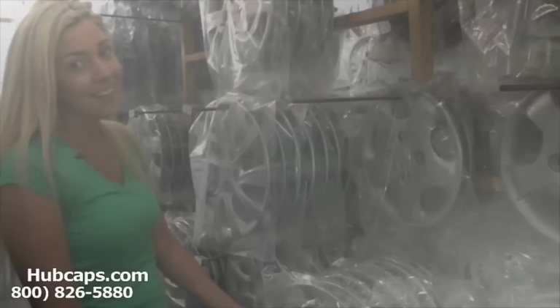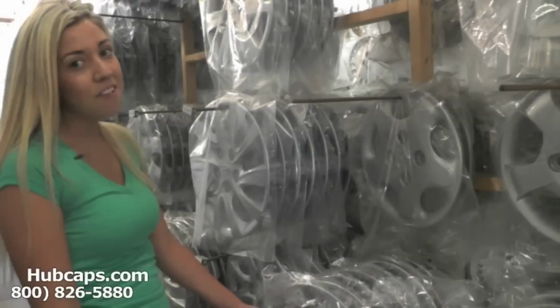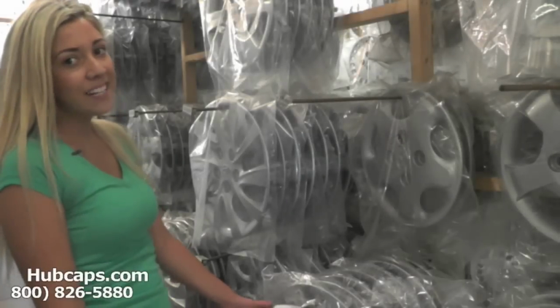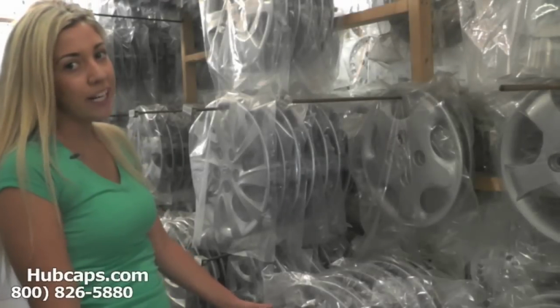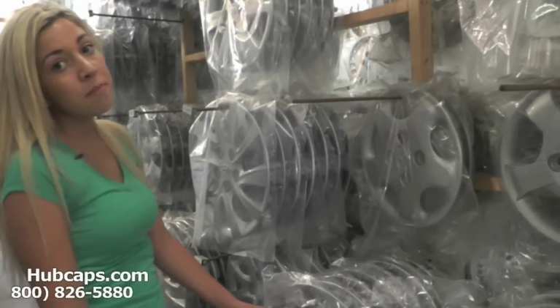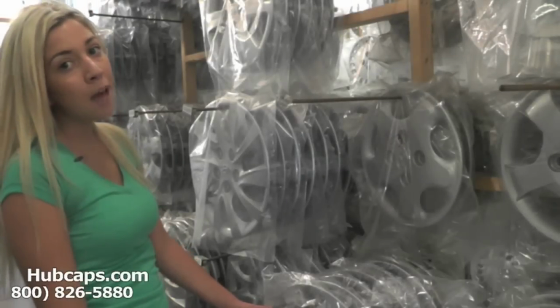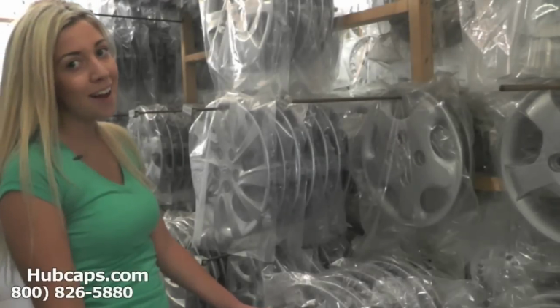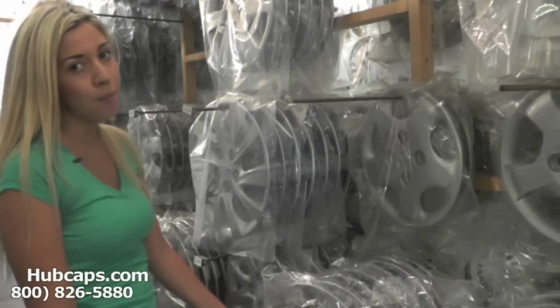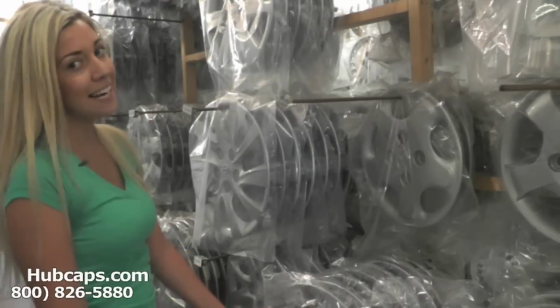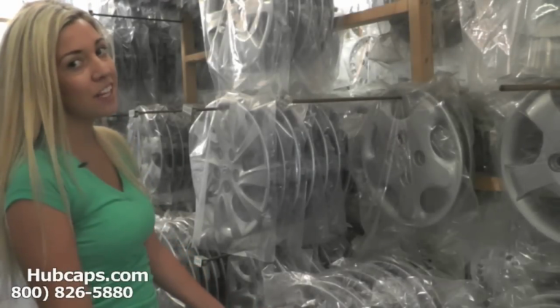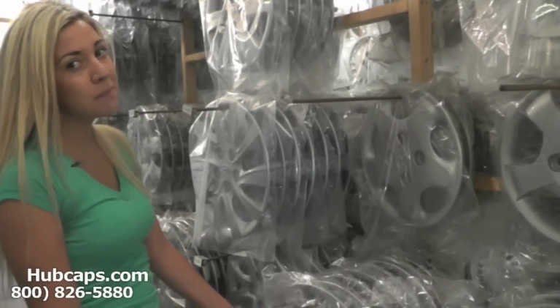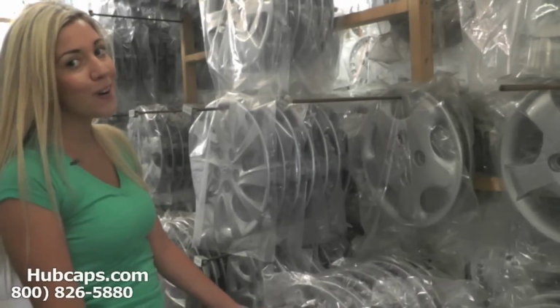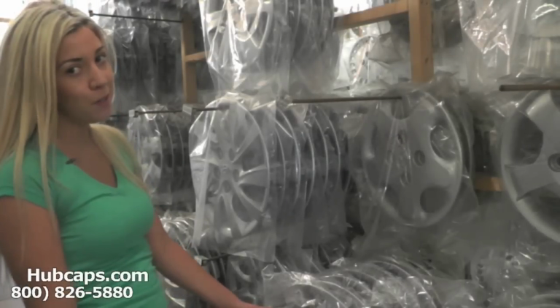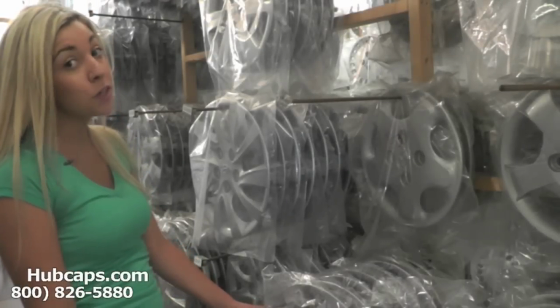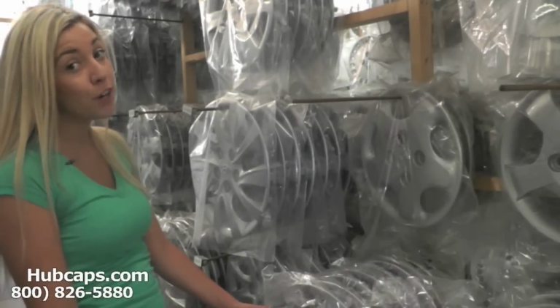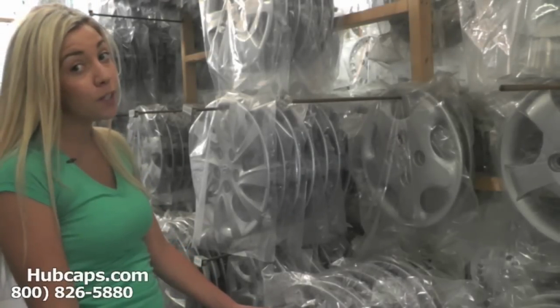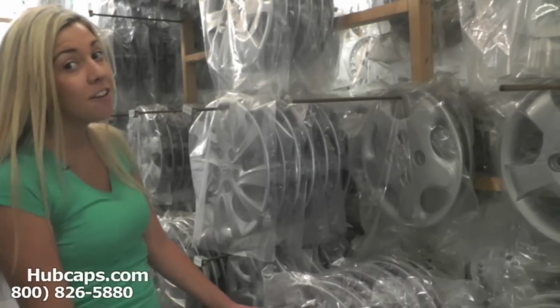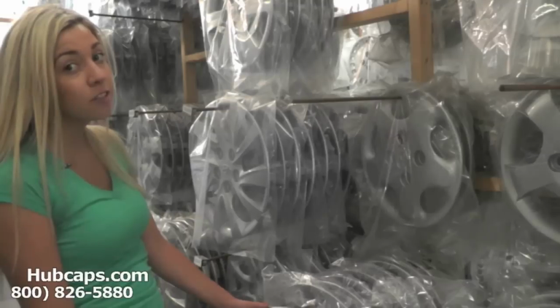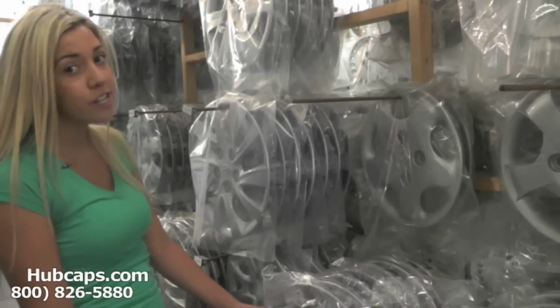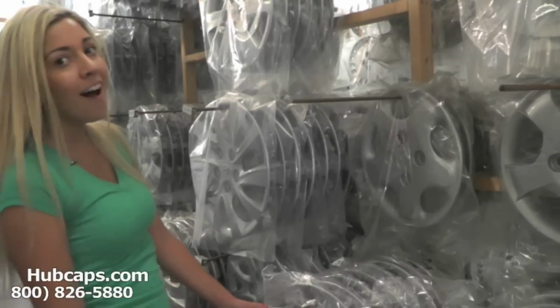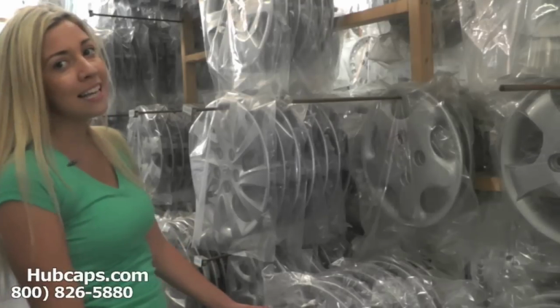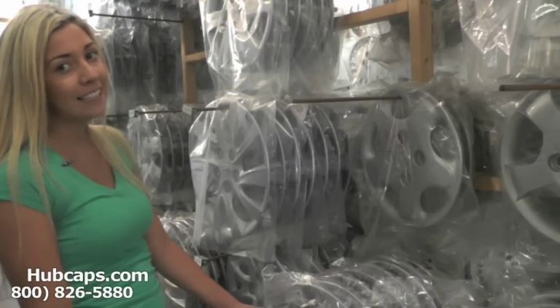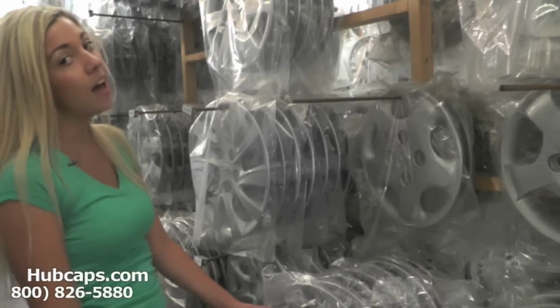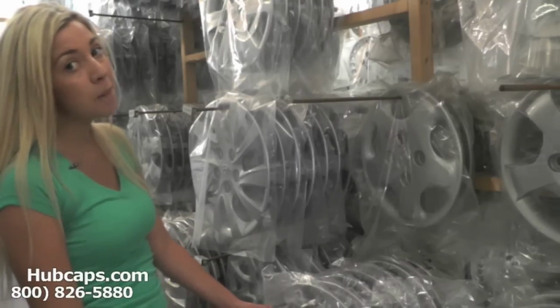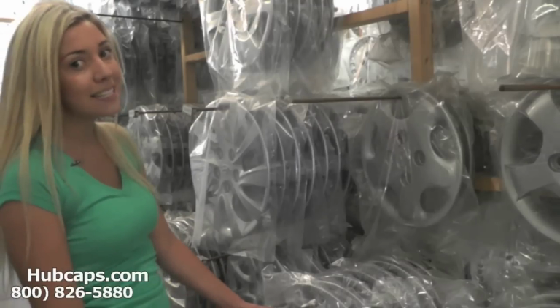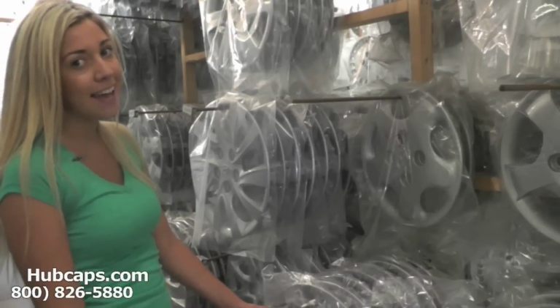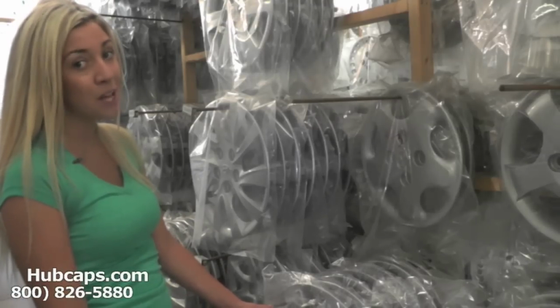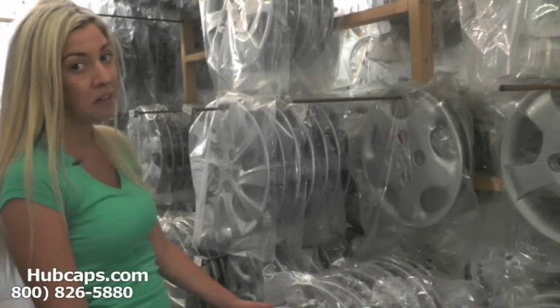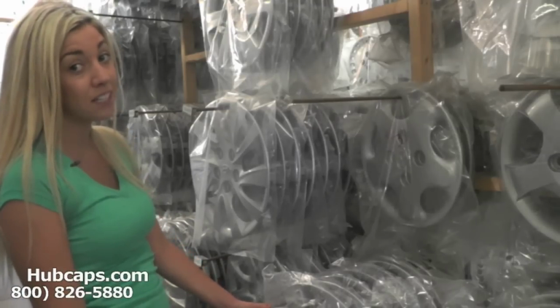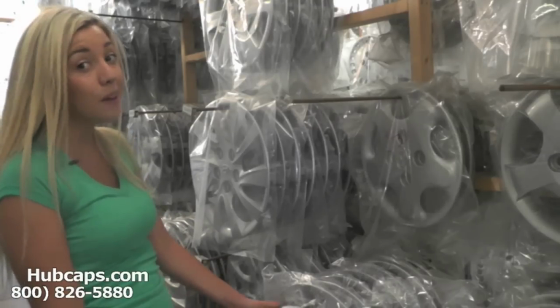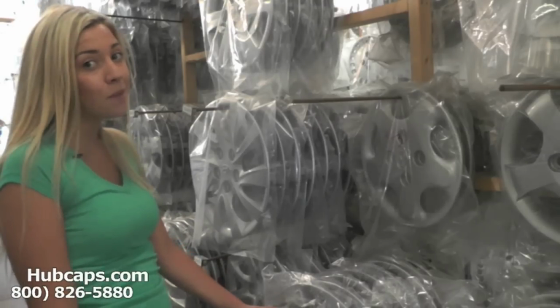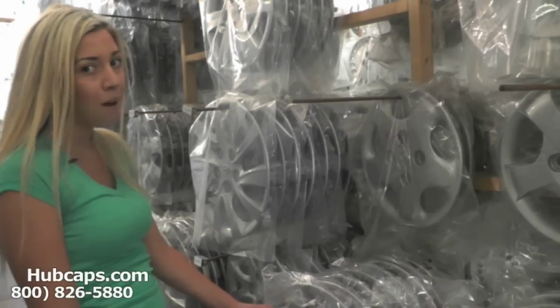Hey everyone, it's Brittany from Hubcaps.com. Today's video was made for all of you searching for used factory original Hyundai Accent hubcaps, center caps, and wheel covers. You came to the right spot.